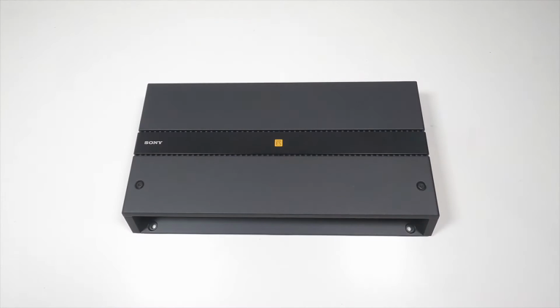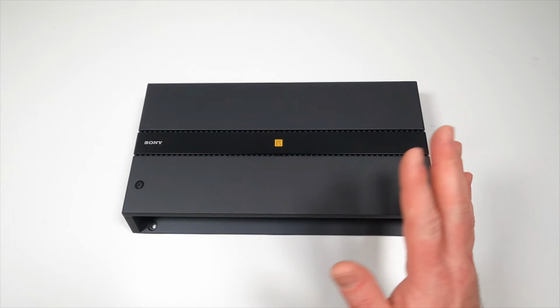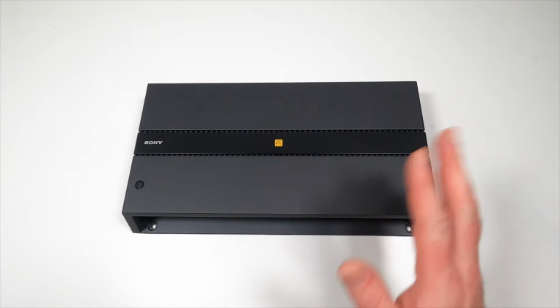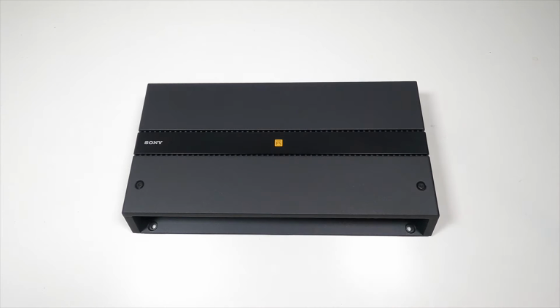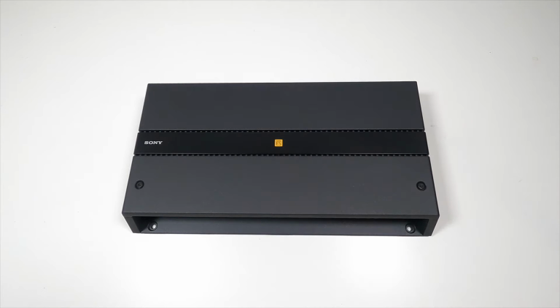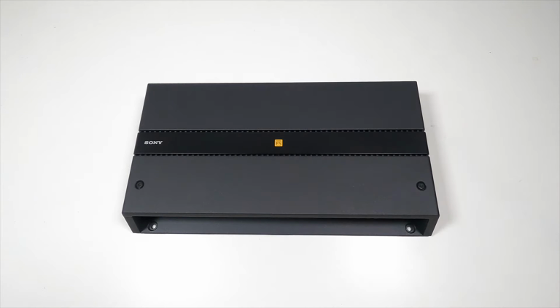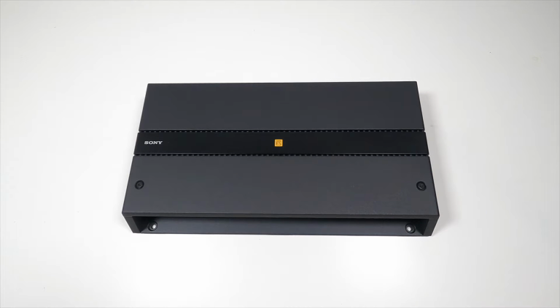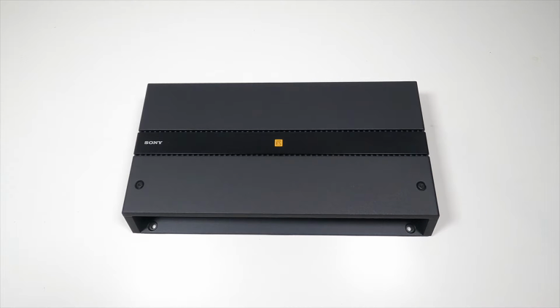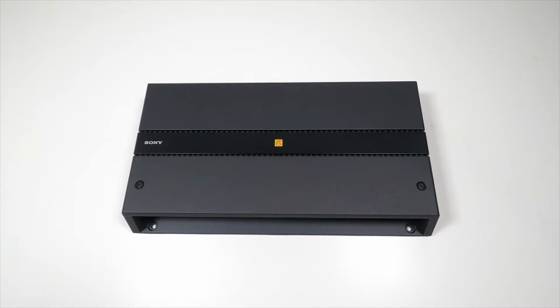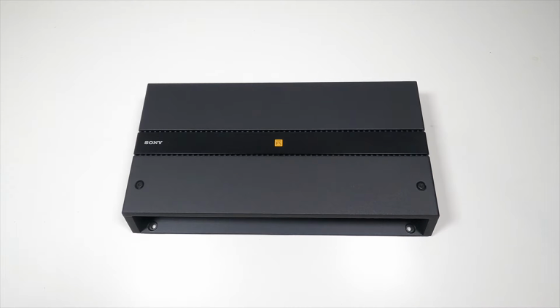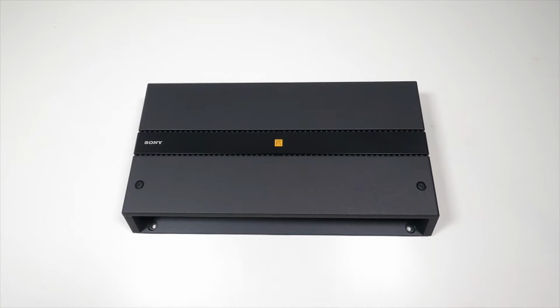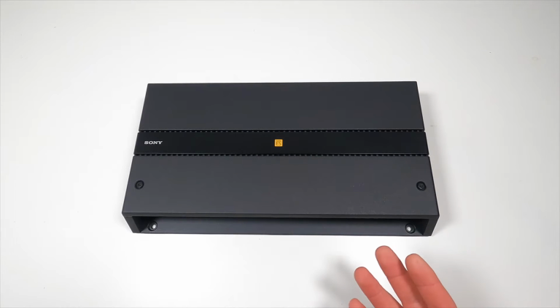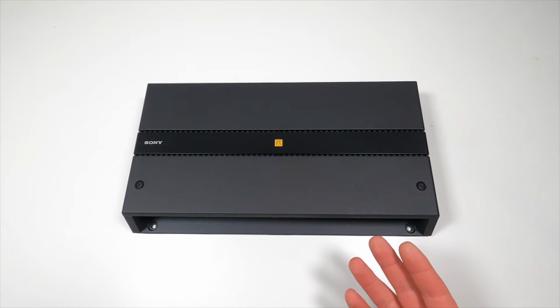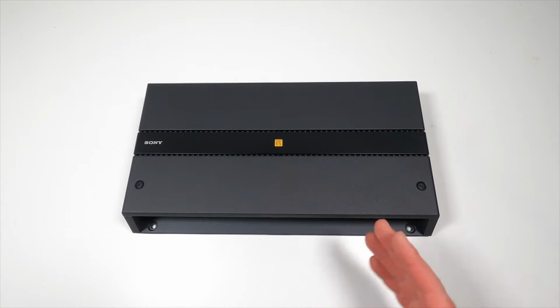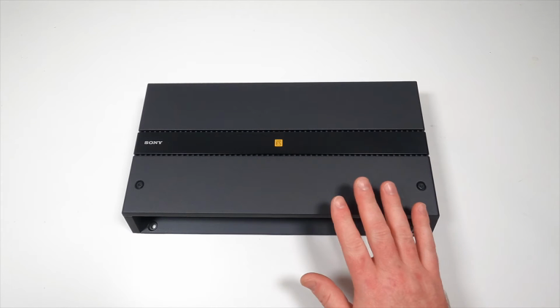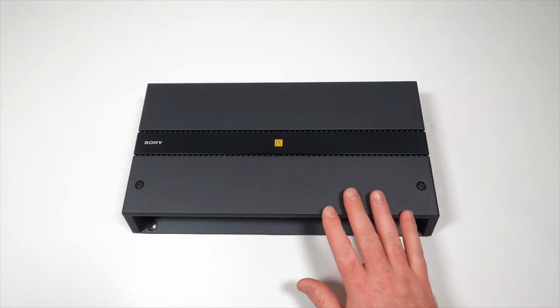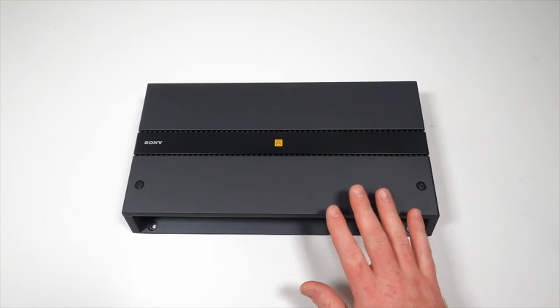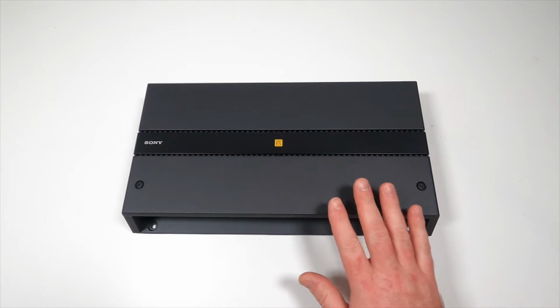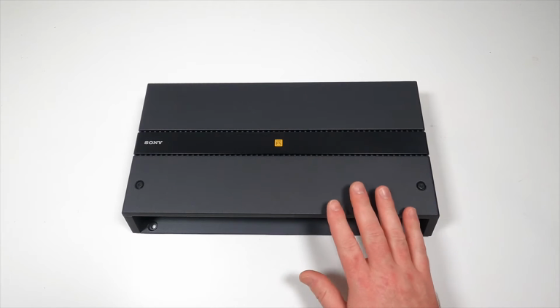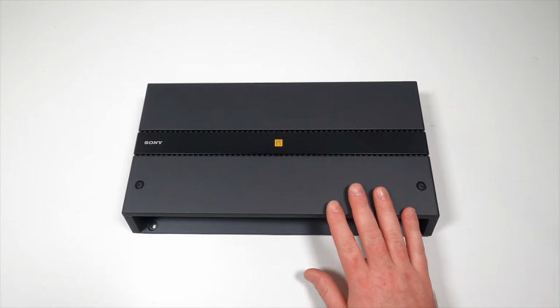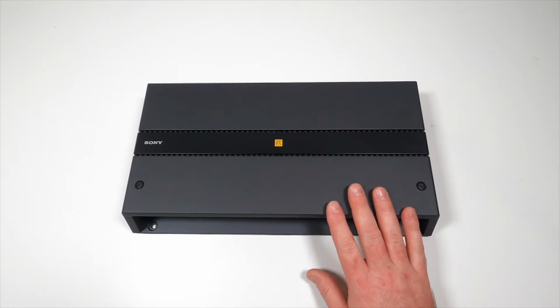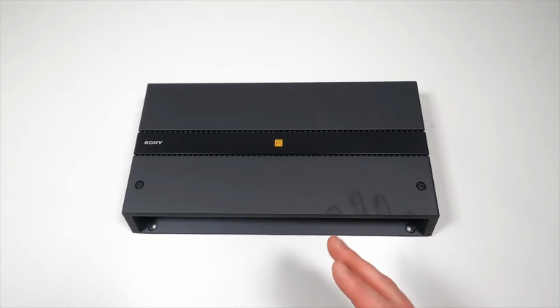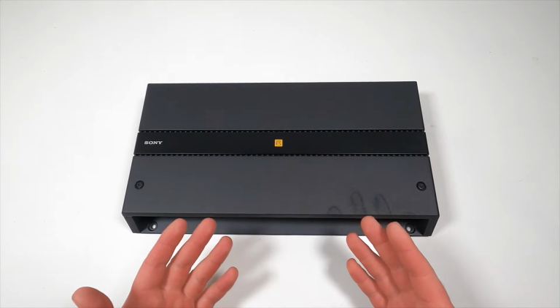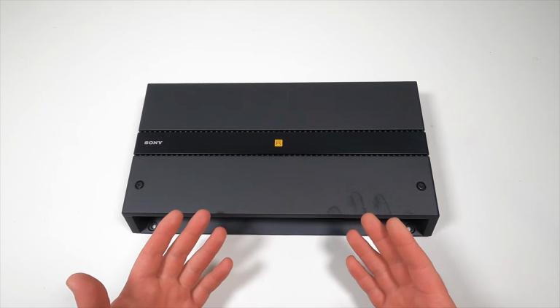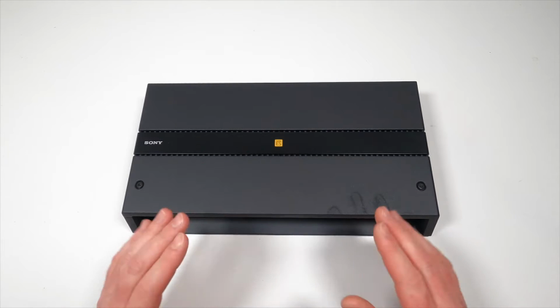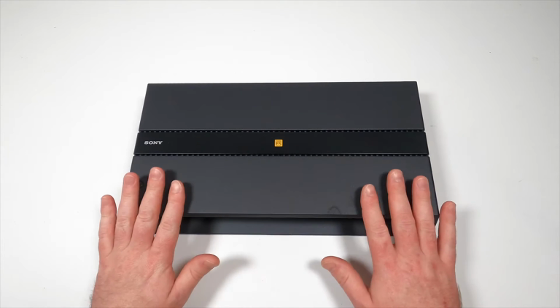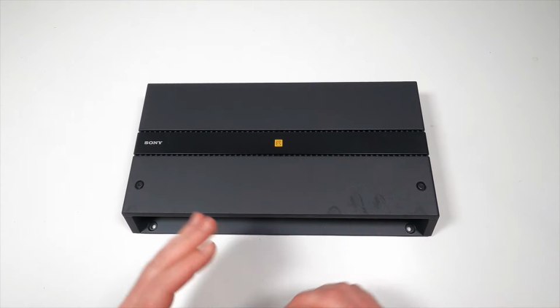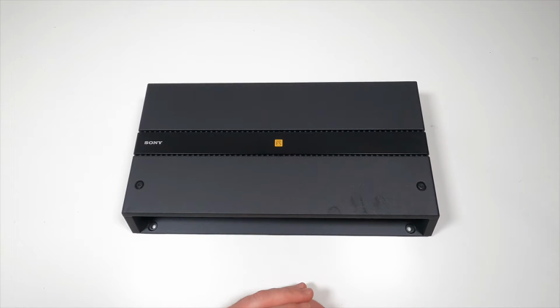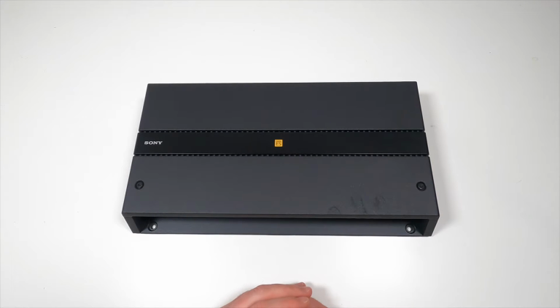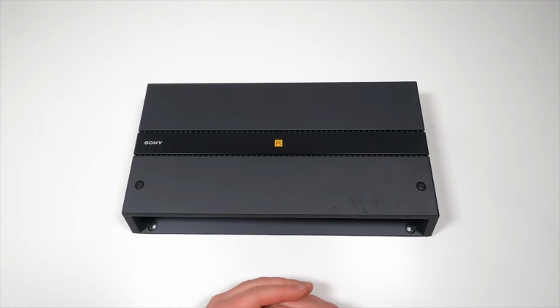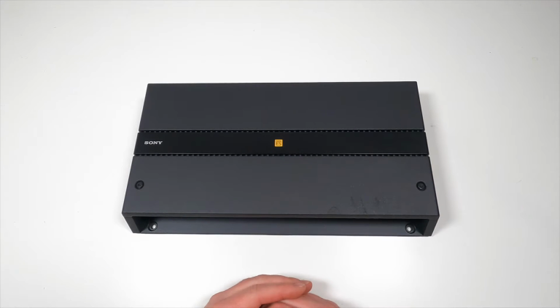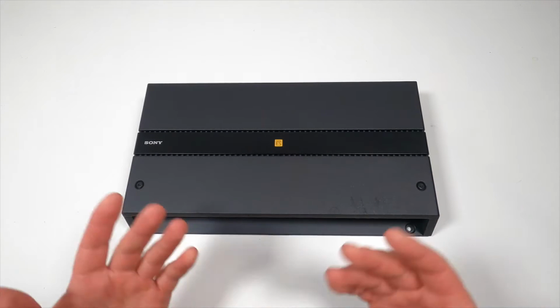Hey everyone, I'm Cameron with Car Audio Now. Today I'm going to do a quick demonstration on how to configure the crossovers on this Sony amplifier.